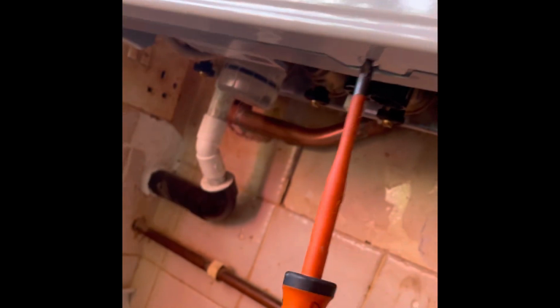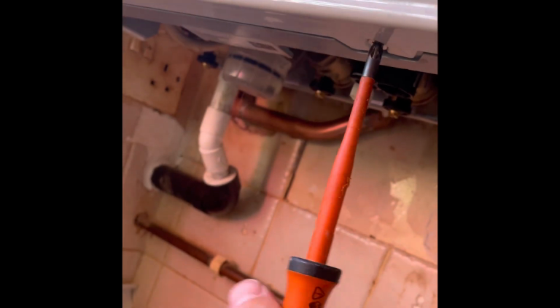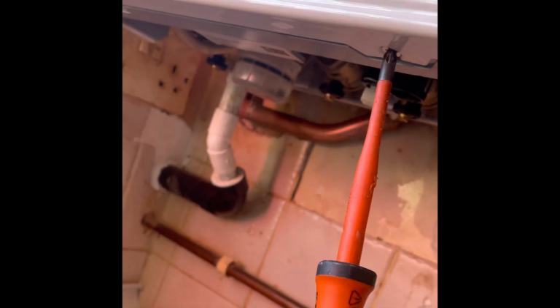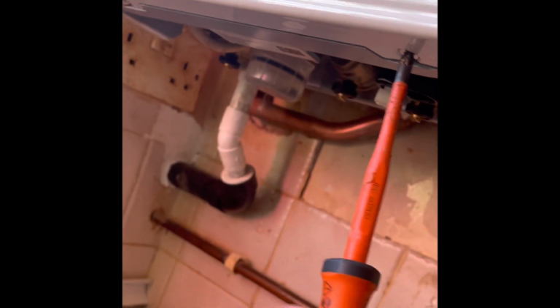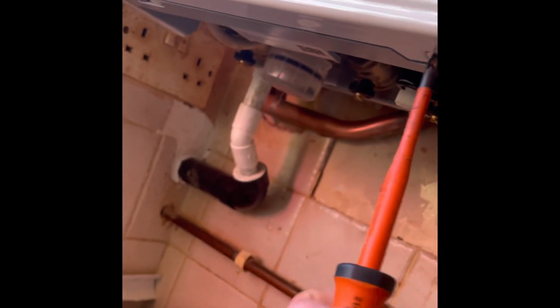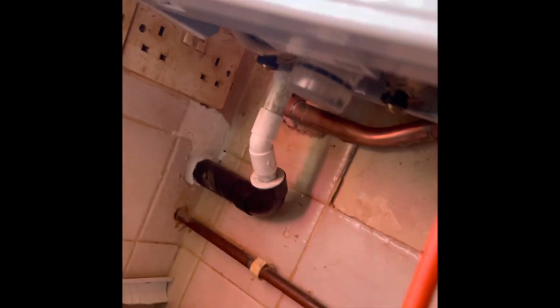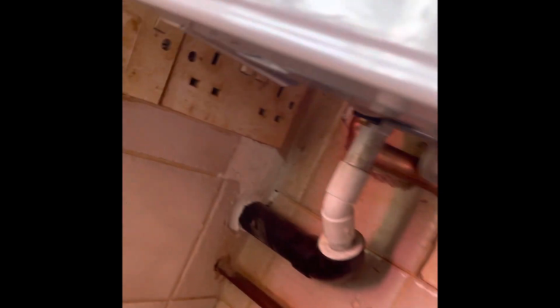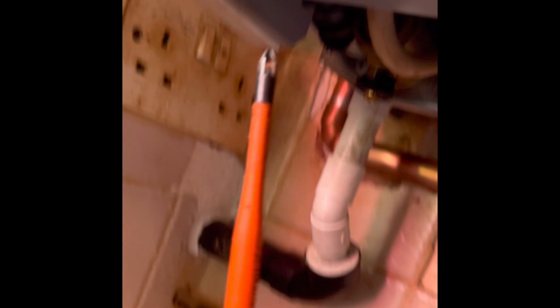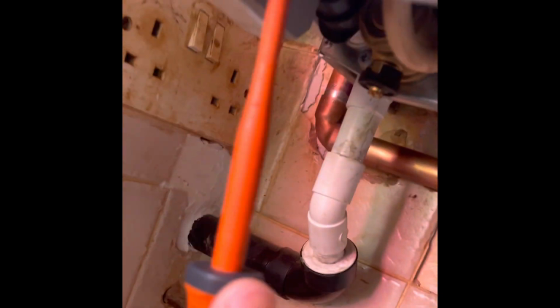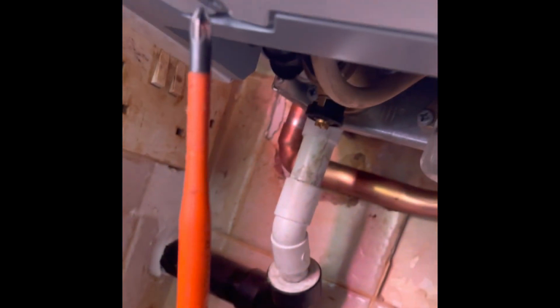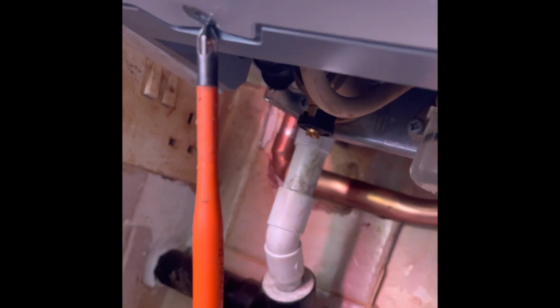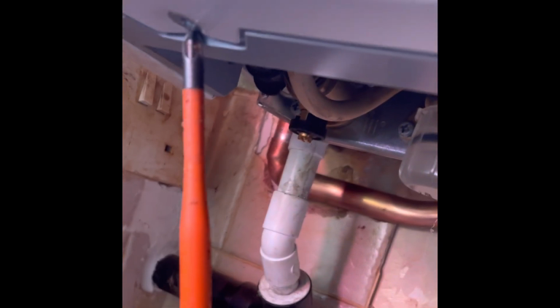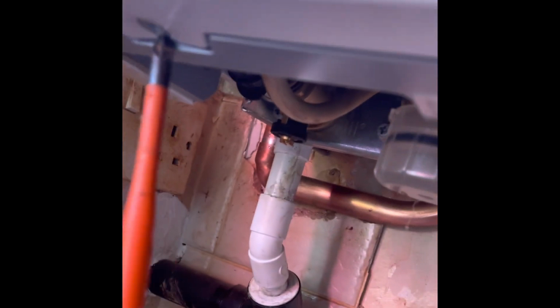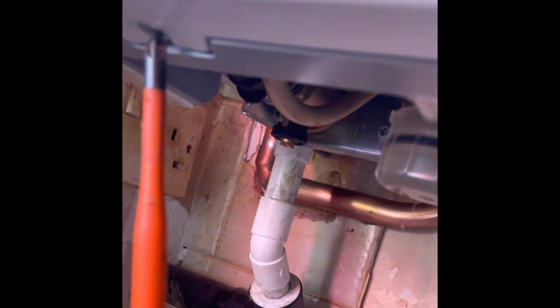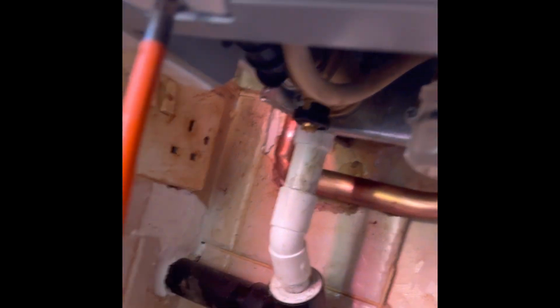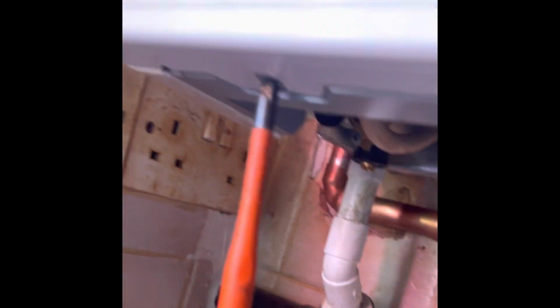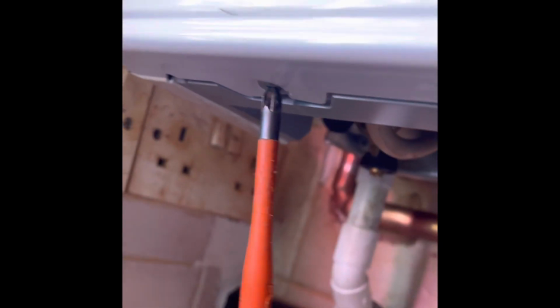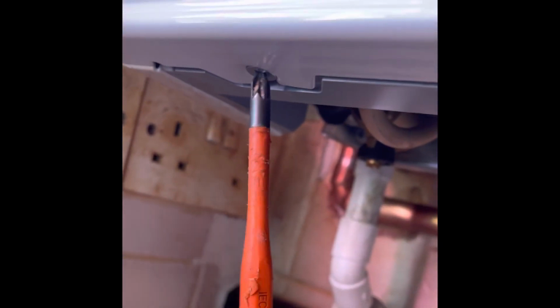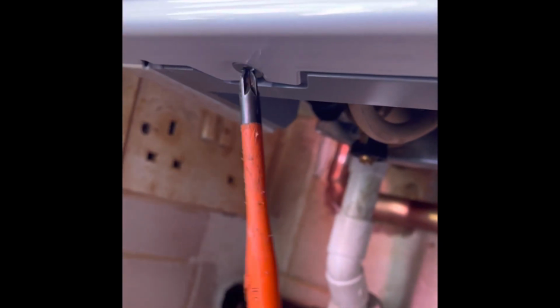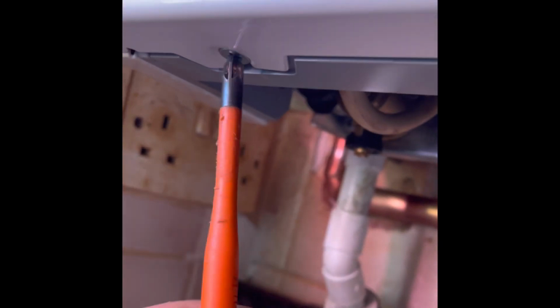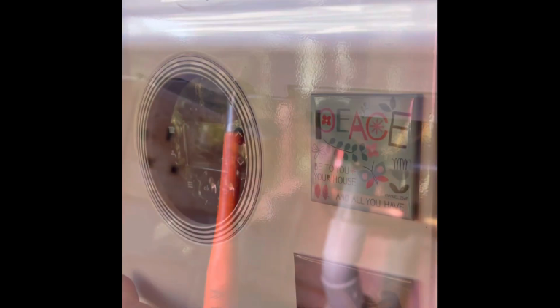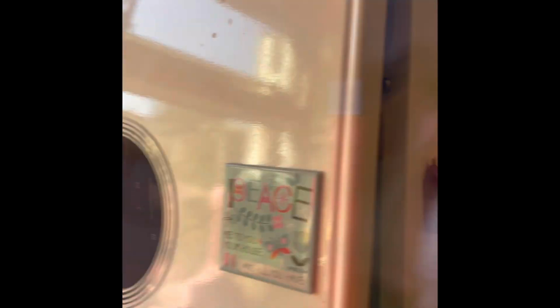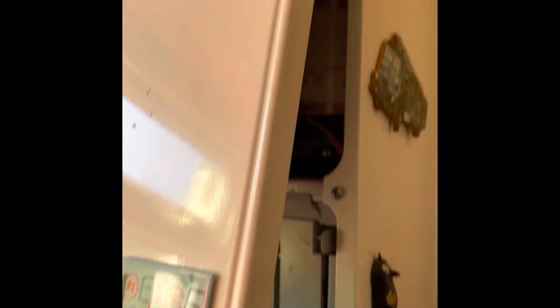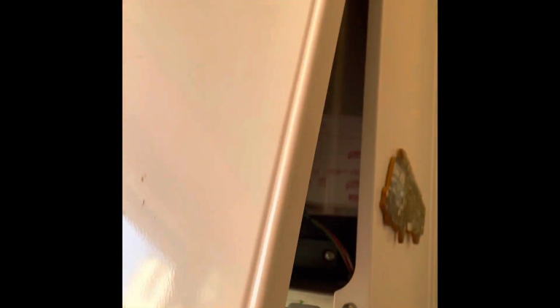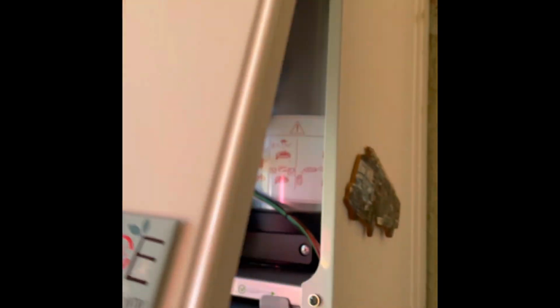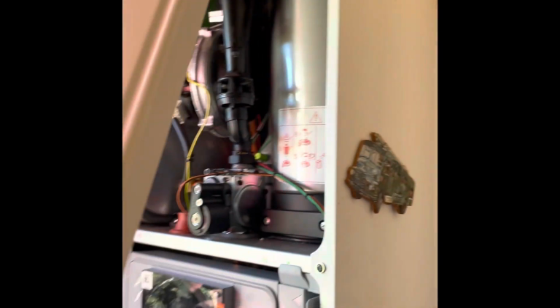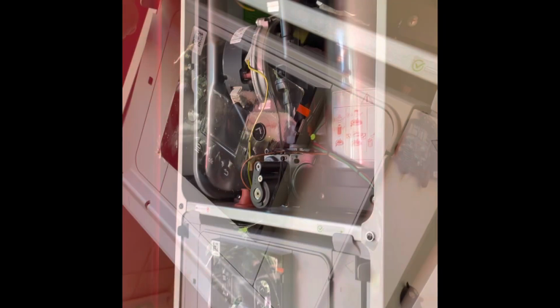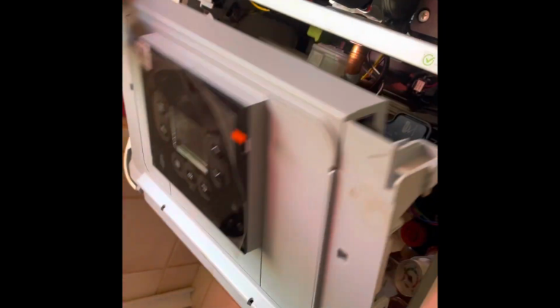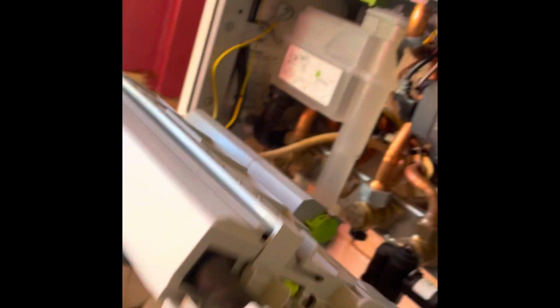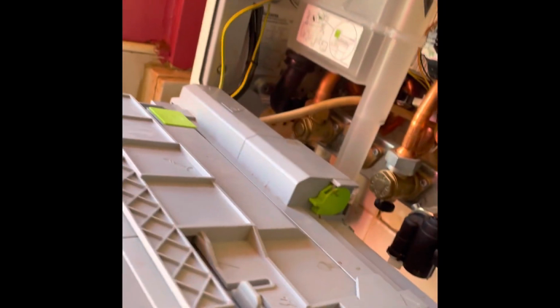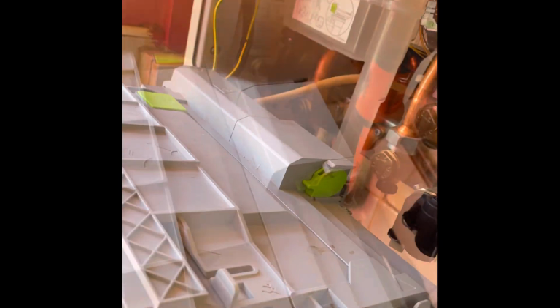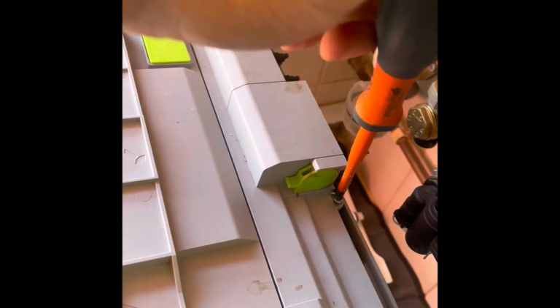First thing we do is undo the two screws, whip the front case off, put that in a safe place, and pop the front down.